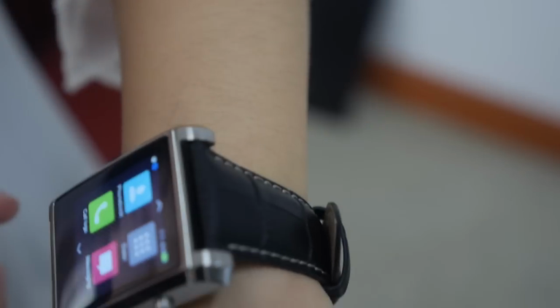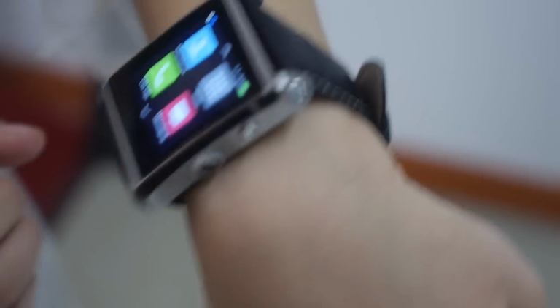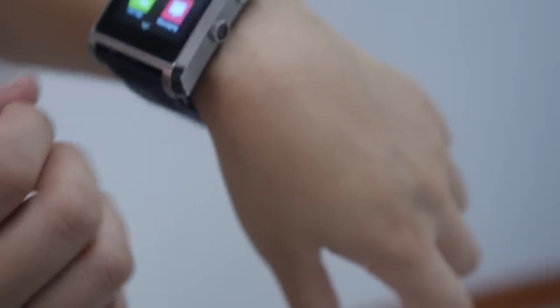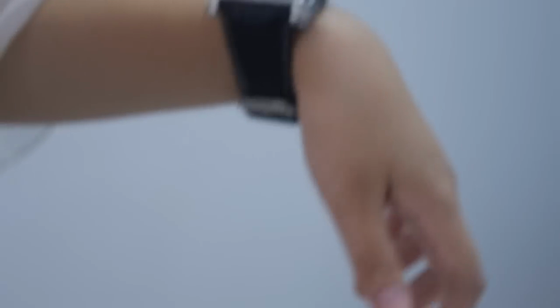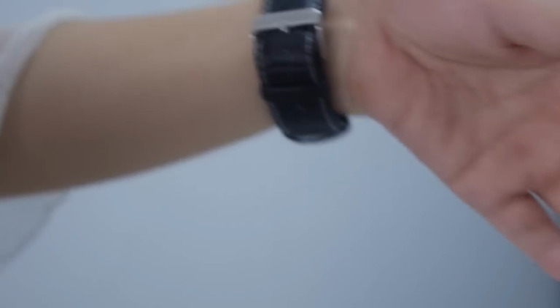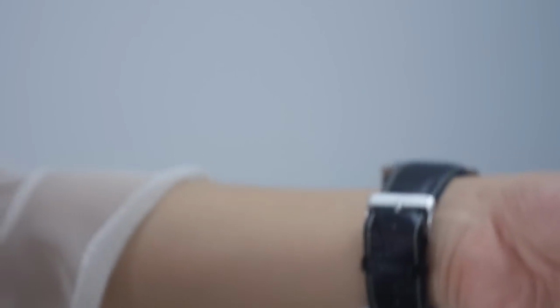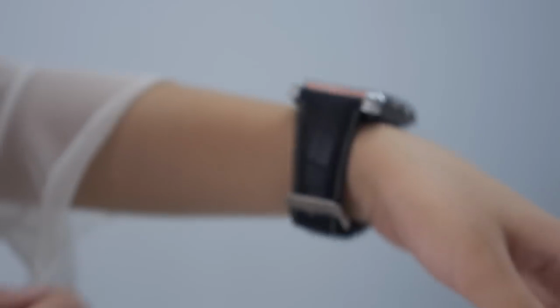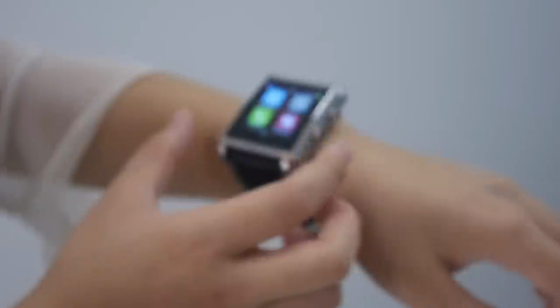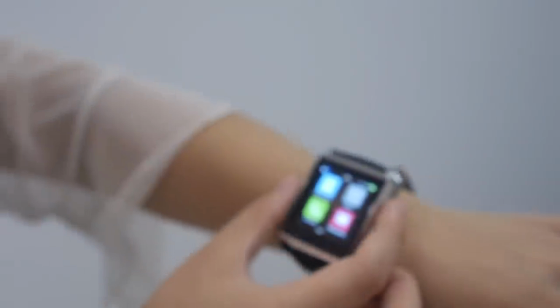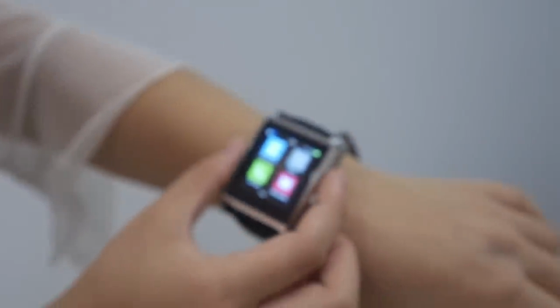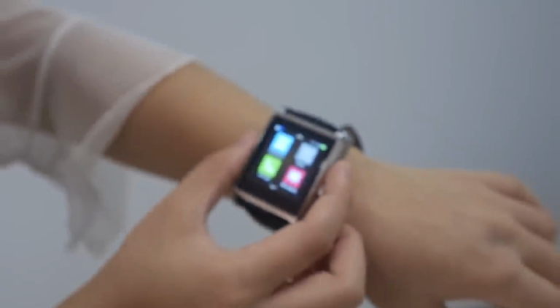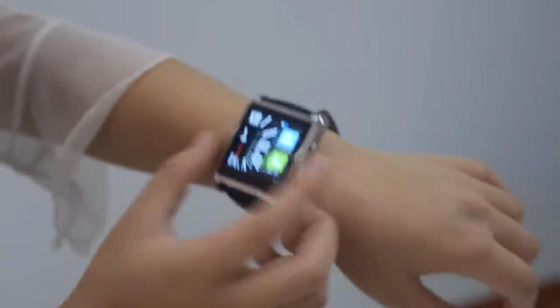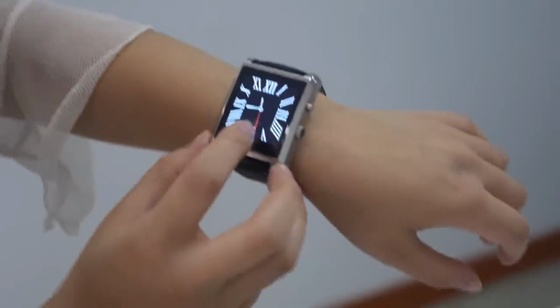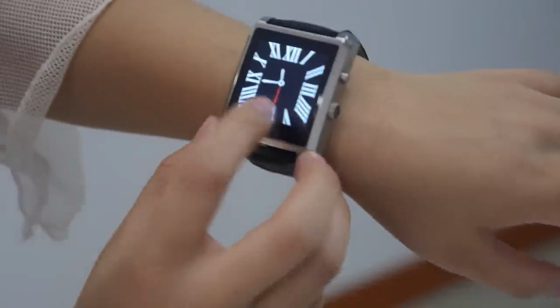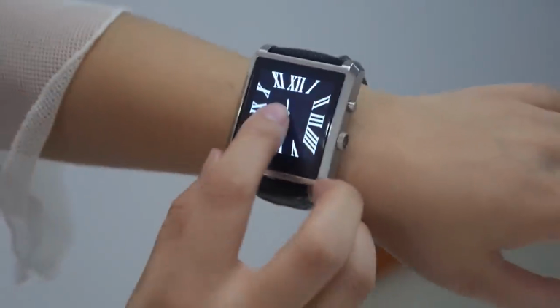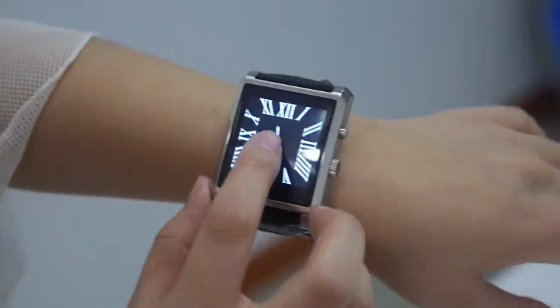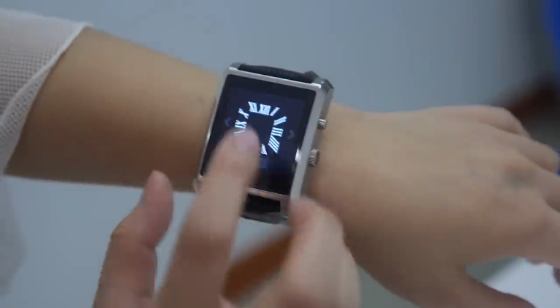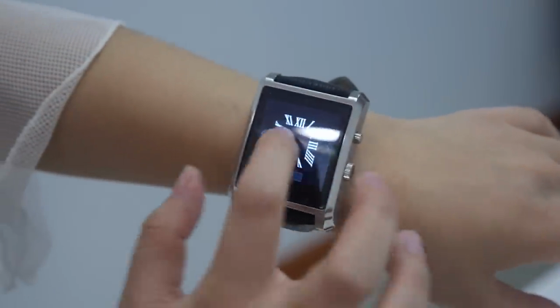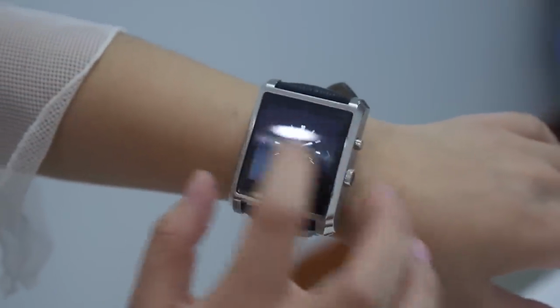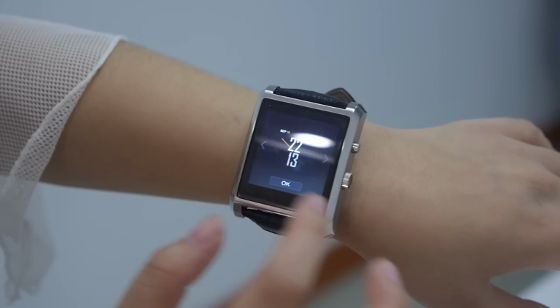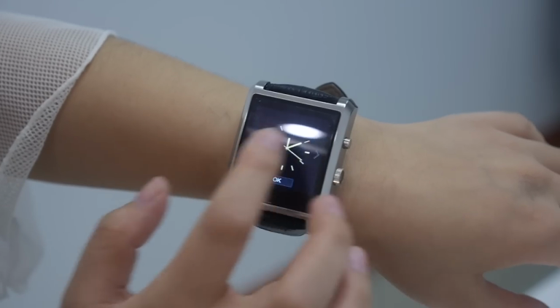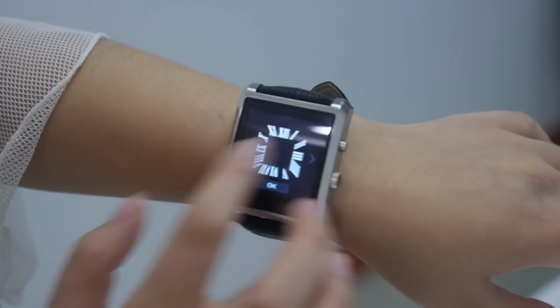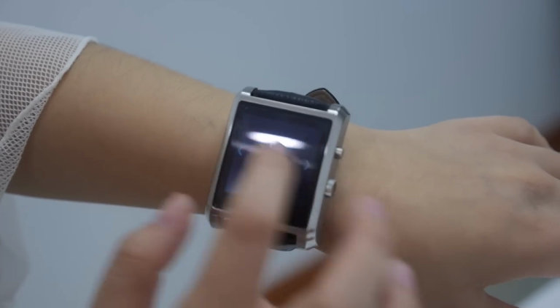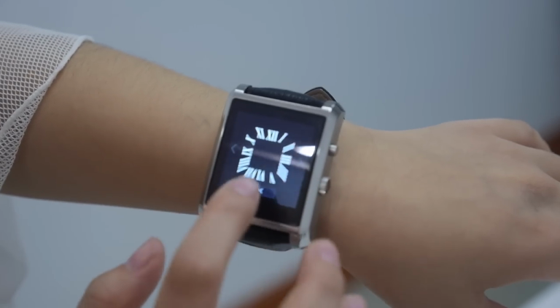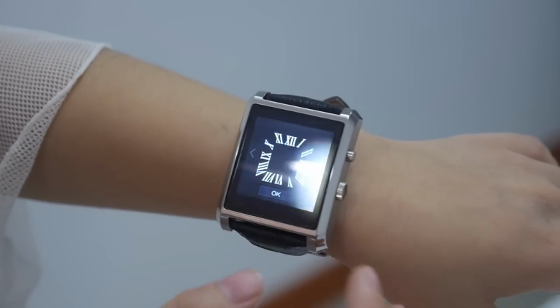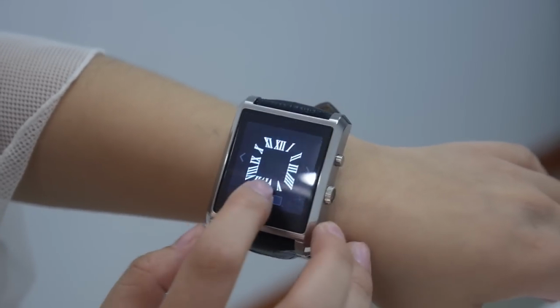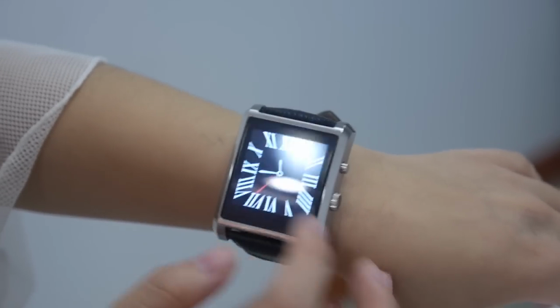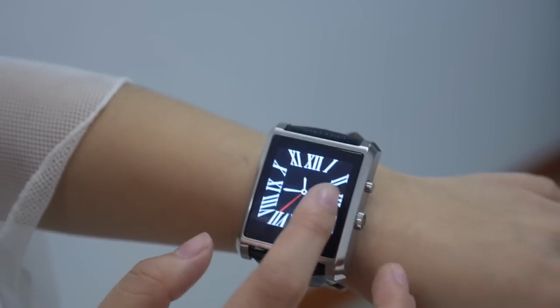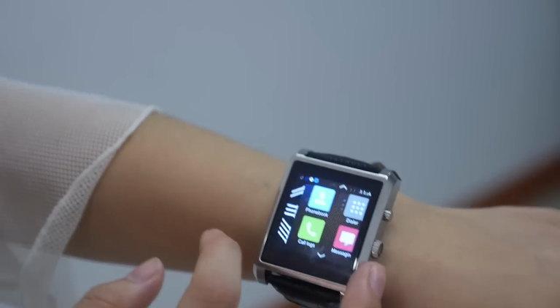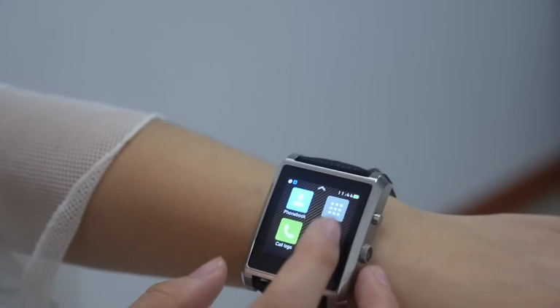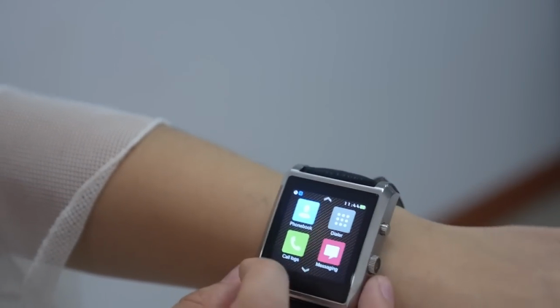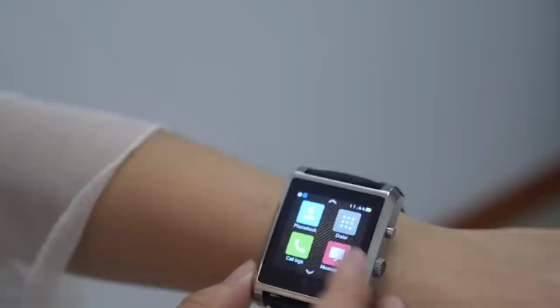This is how it looks. This is a nice leather style strap. Under the clock display there are three kinds of faces — you can choose the one you like. You select it like this.